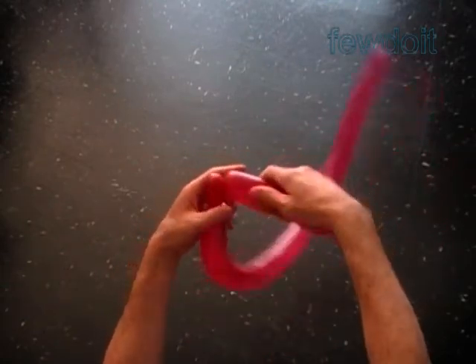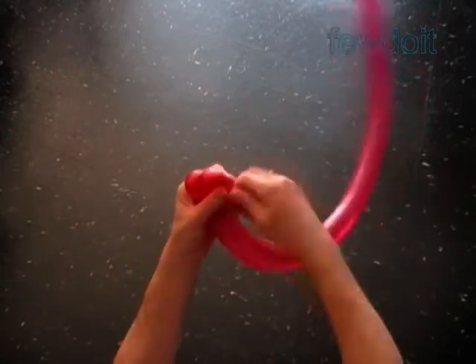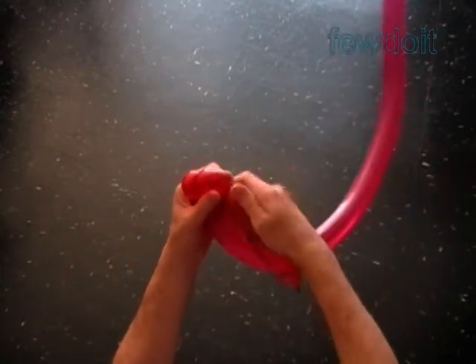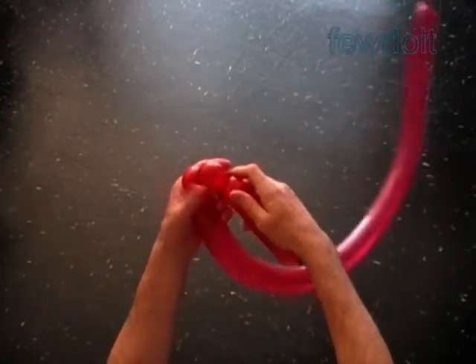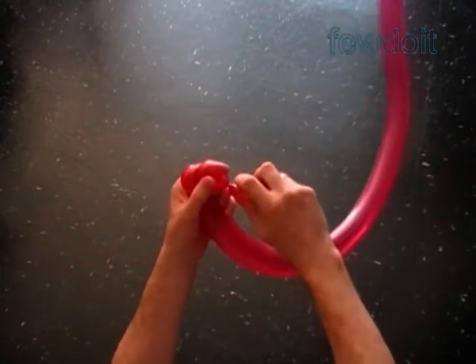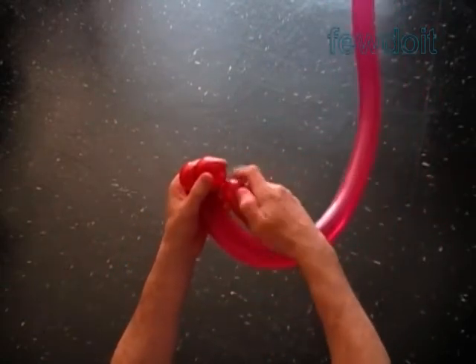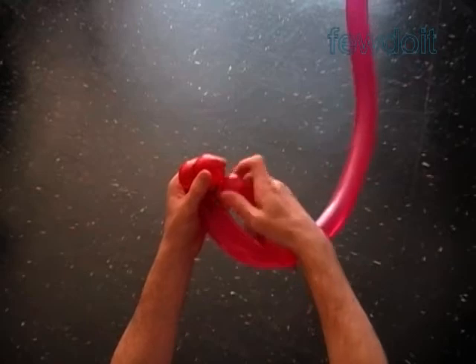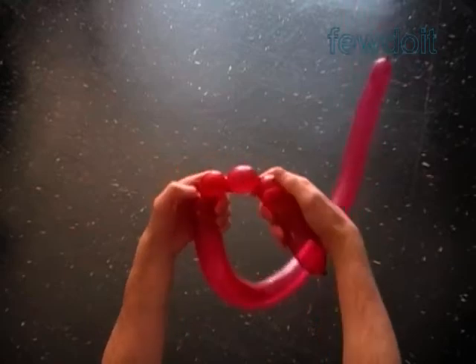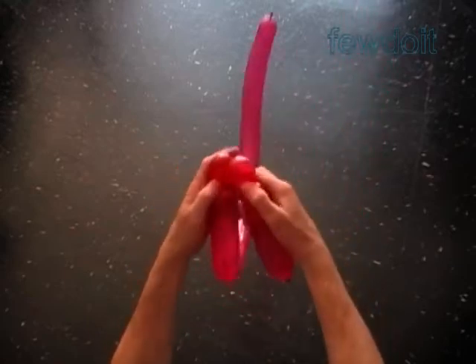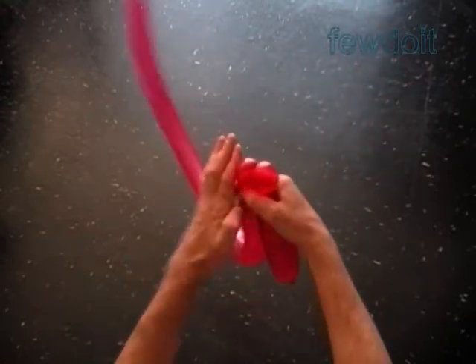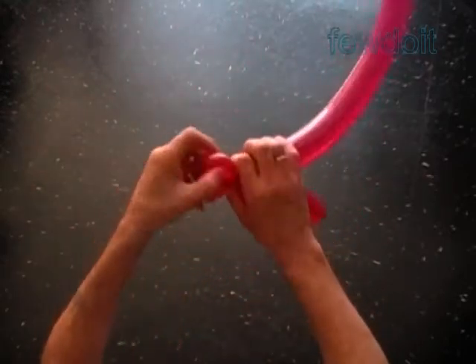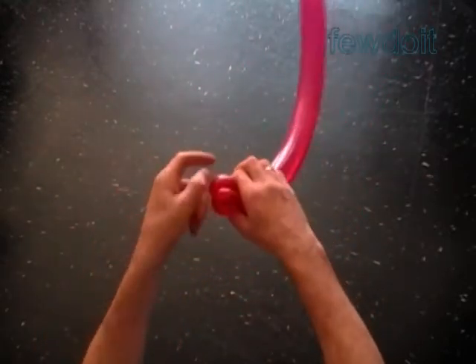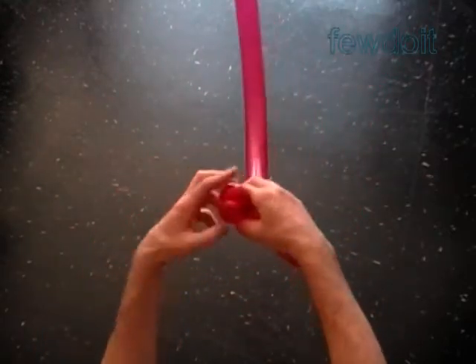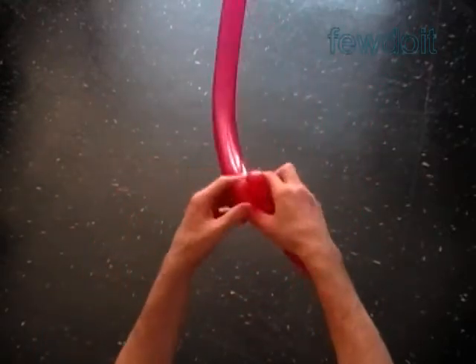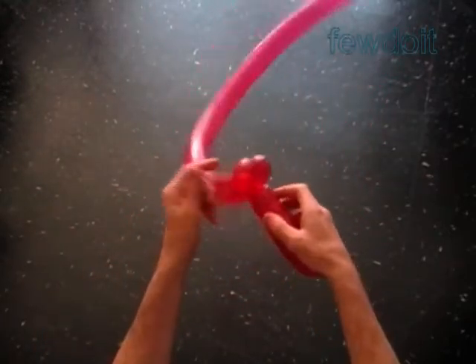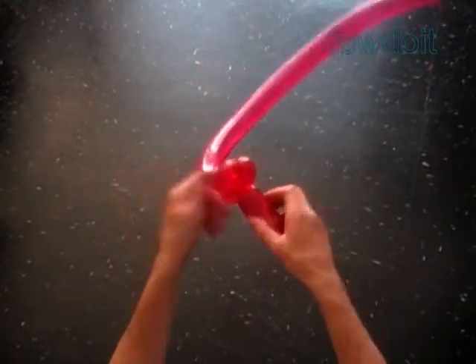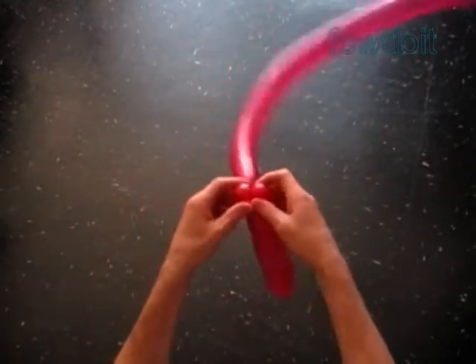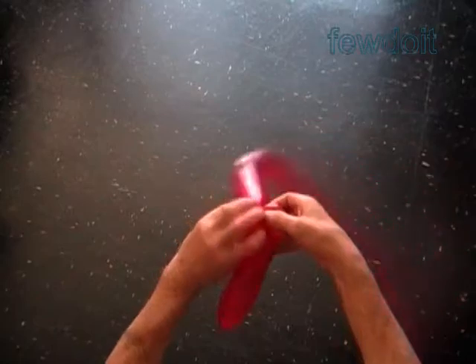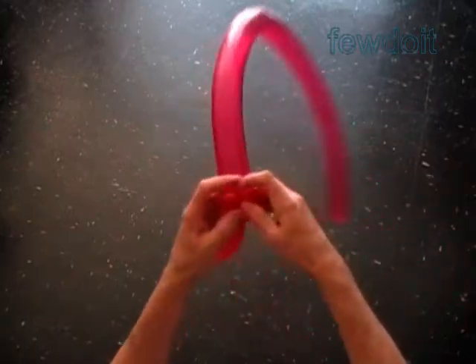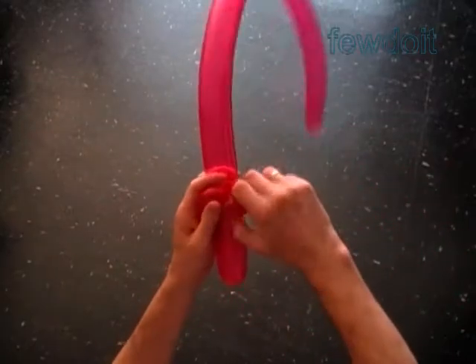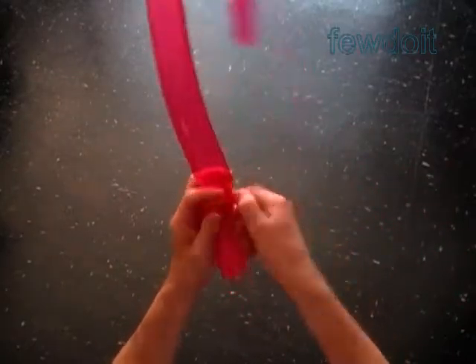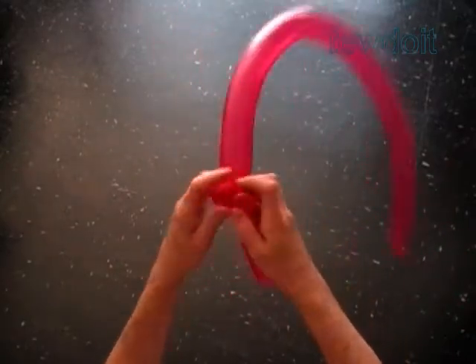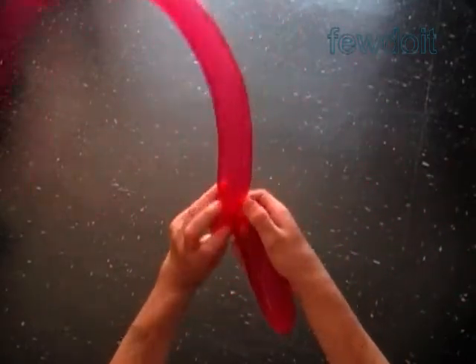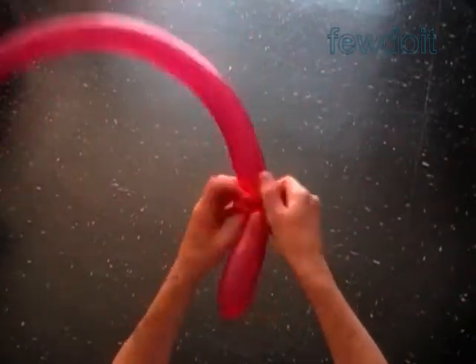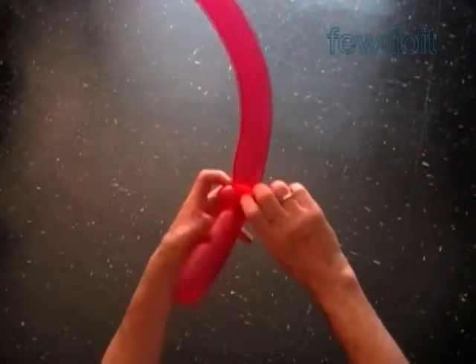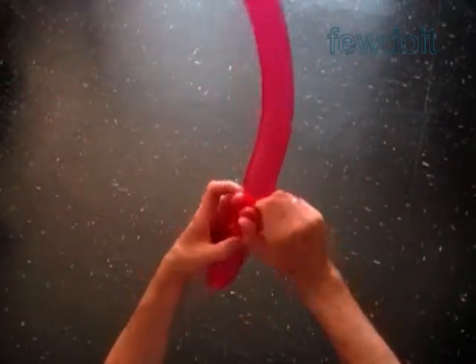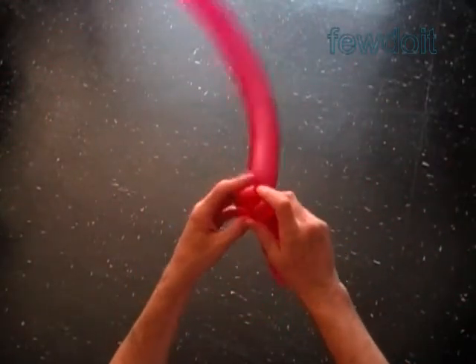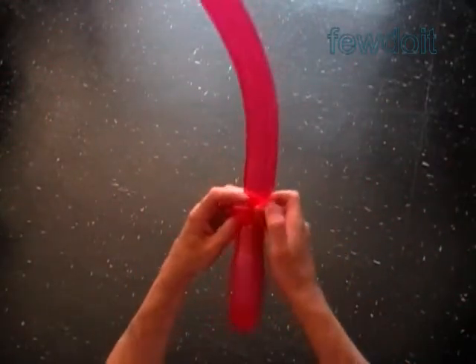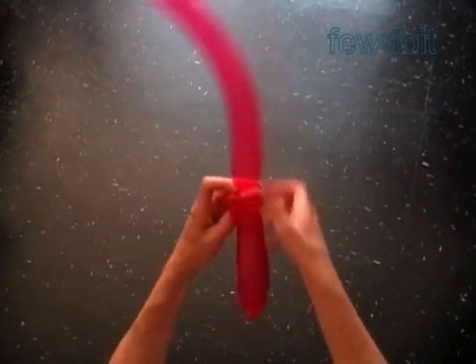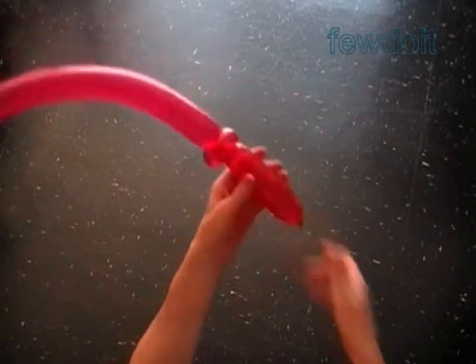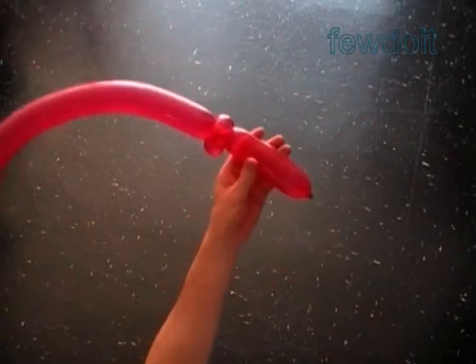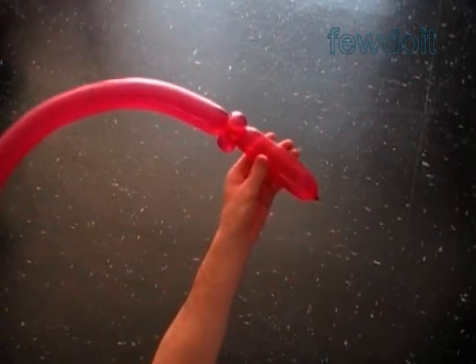Twist the second soft about one inch bubble. Twist the third soft about one inch bubble. Lock all ends of the last two bubbles in one lock twist. The rest of the balloon is the fourth bubble — it is the handle.